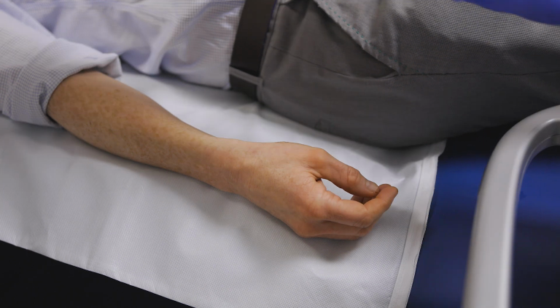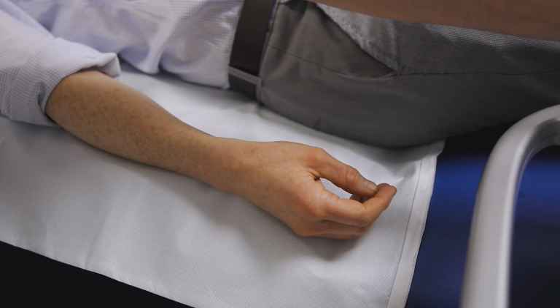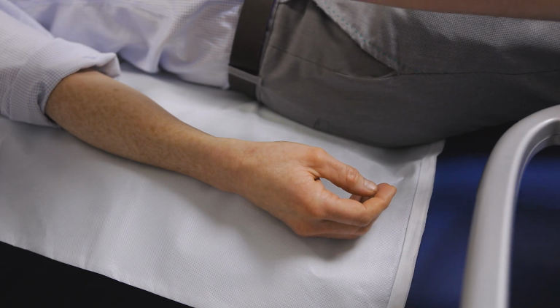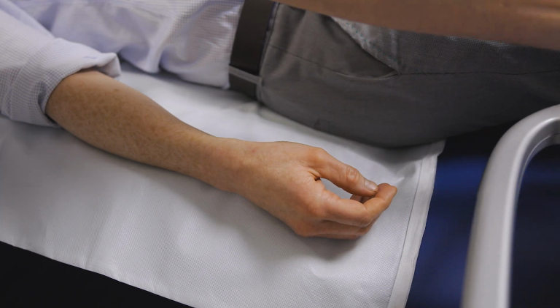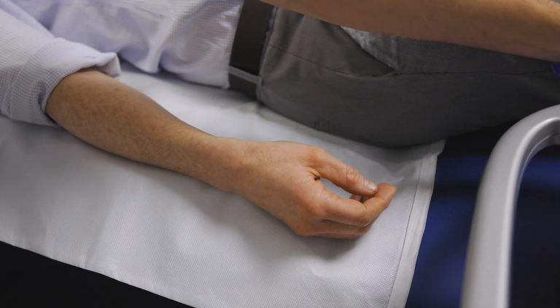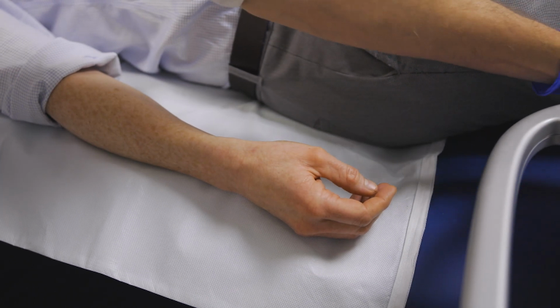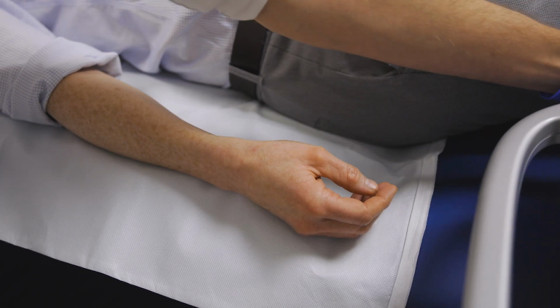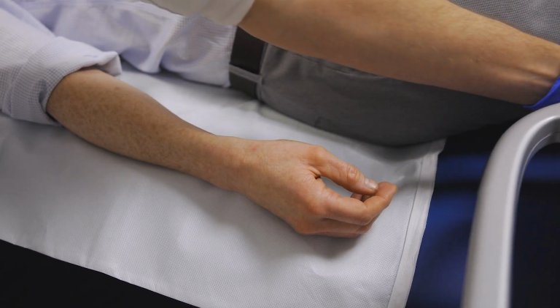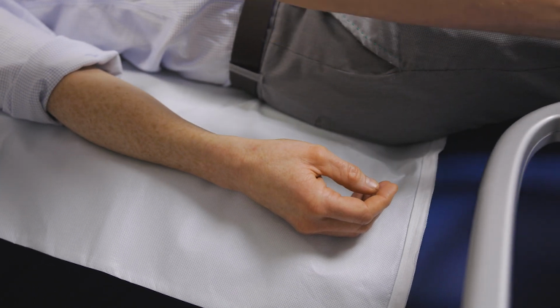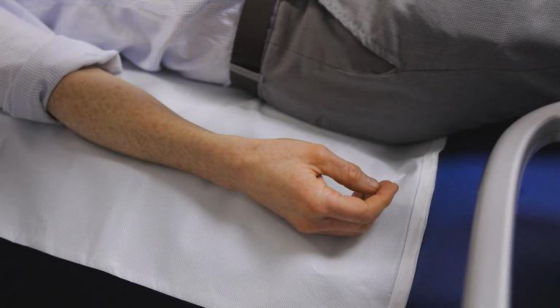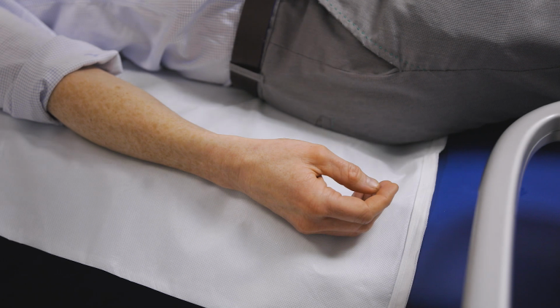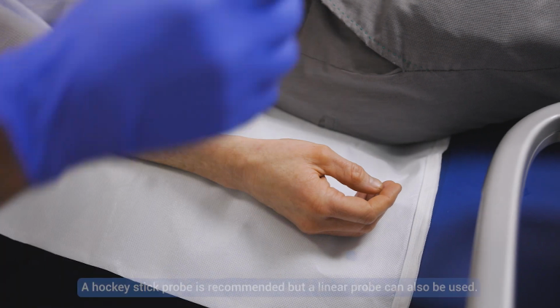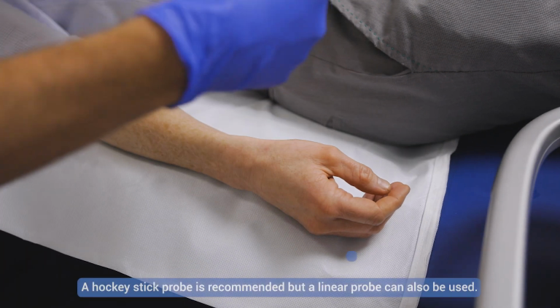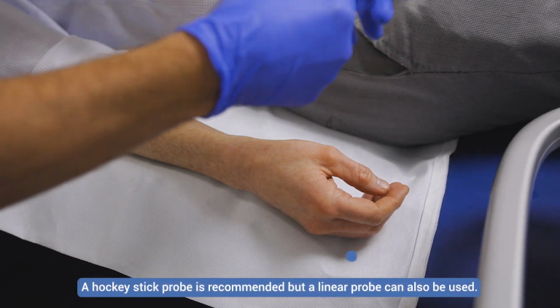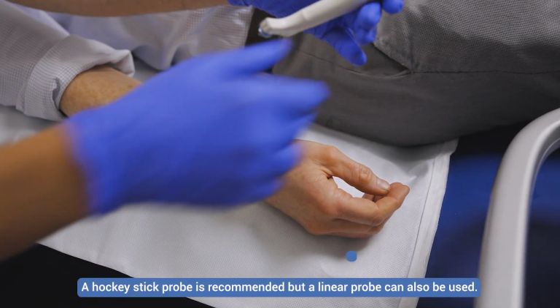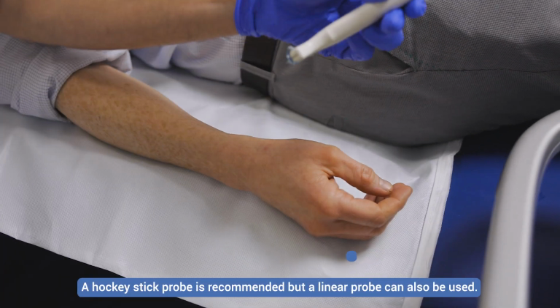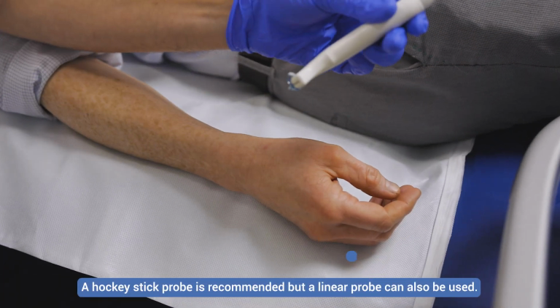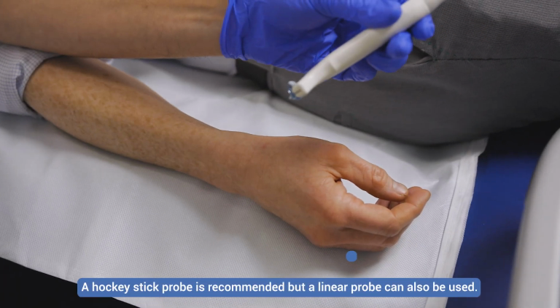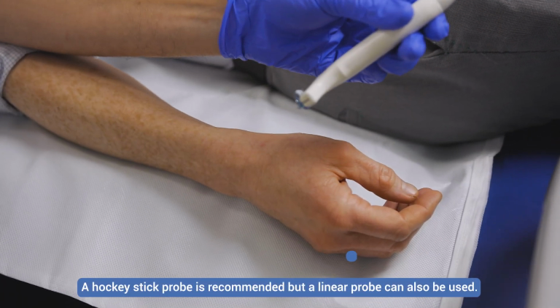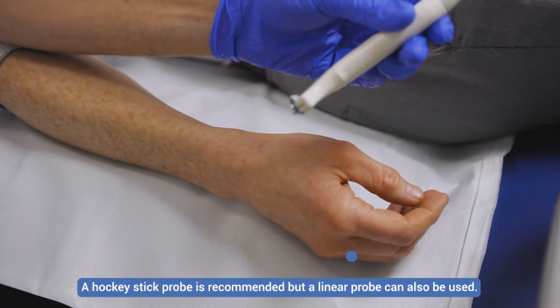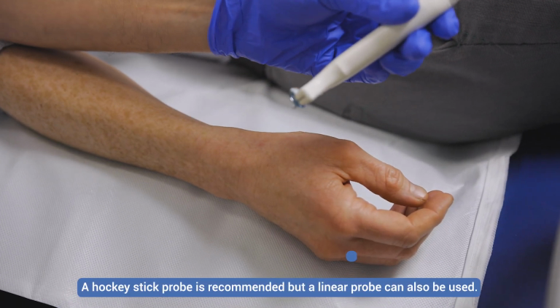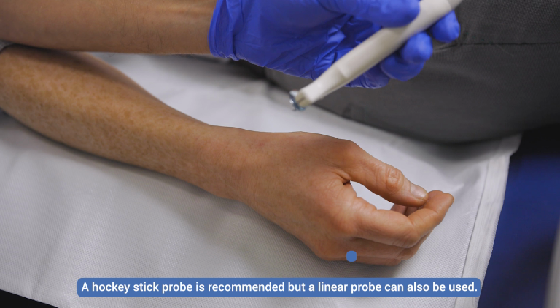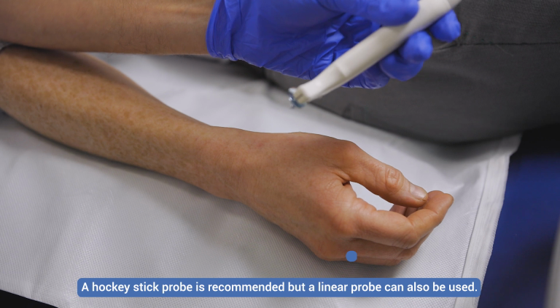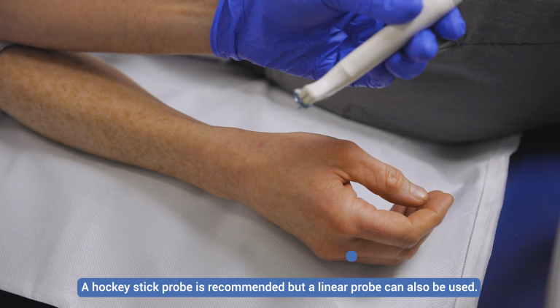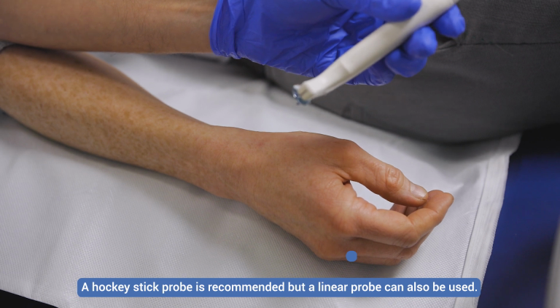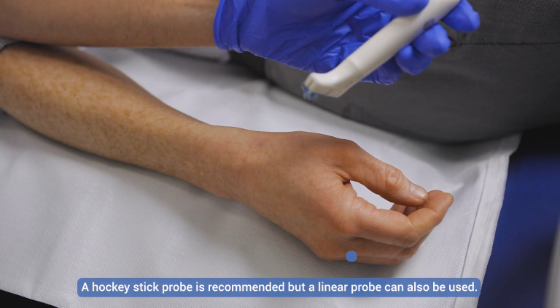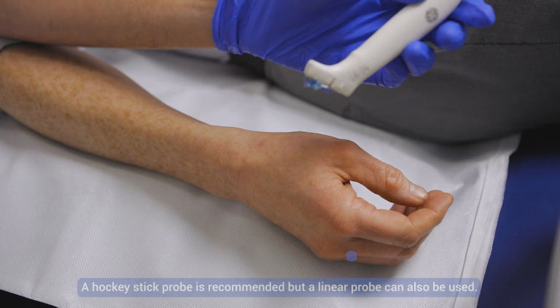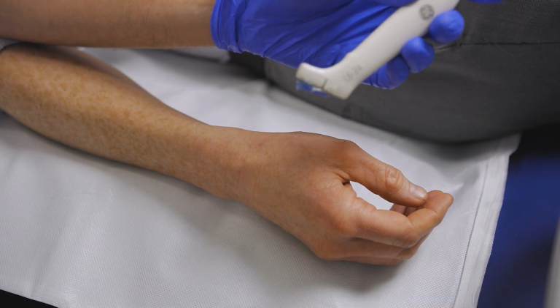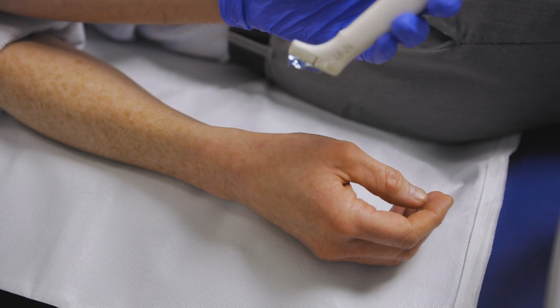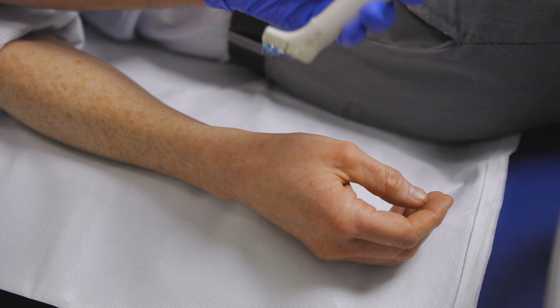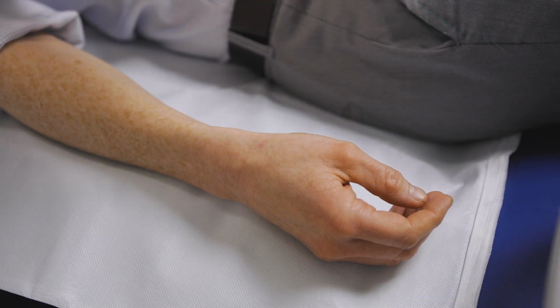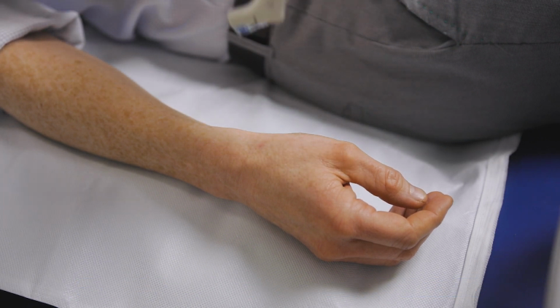The first thing we need to do is orientate ourselves to the ultrasound anatomy. I've got a hockey stick probe here — this is the L6-24 on the E10 GE machine — and it really does give a lovely picture.